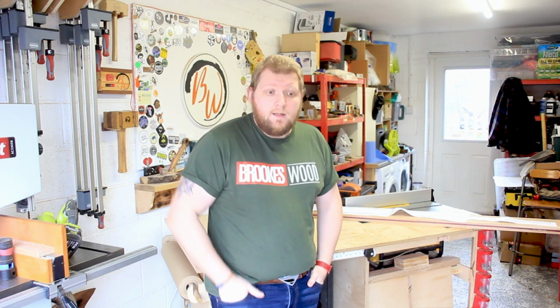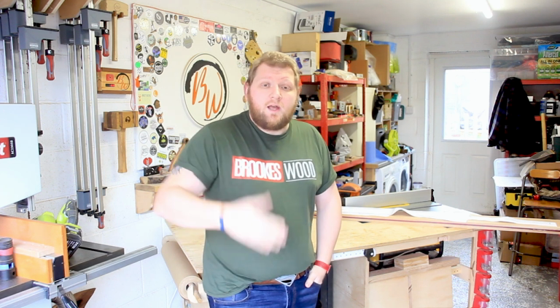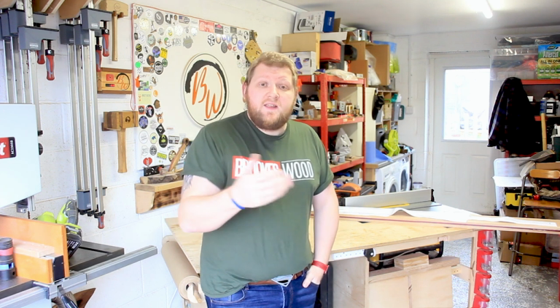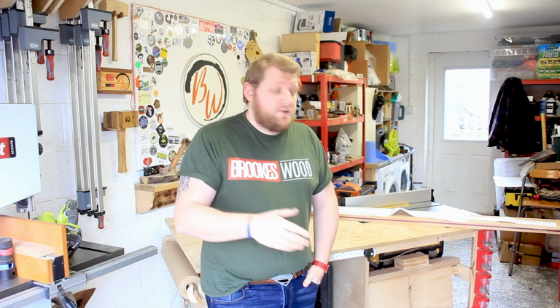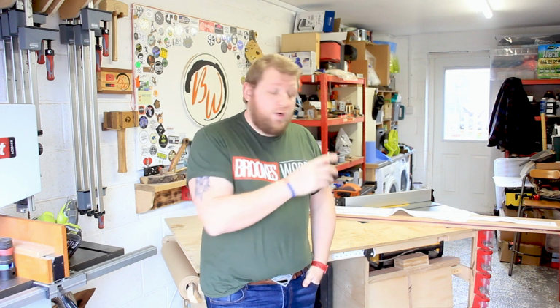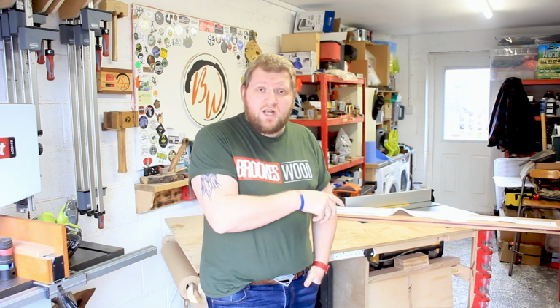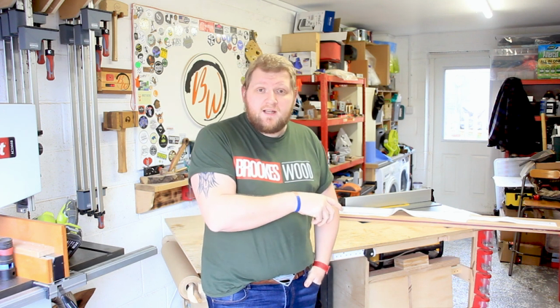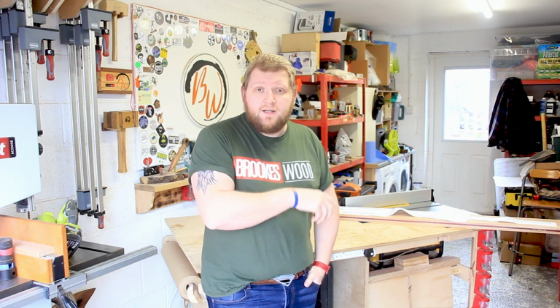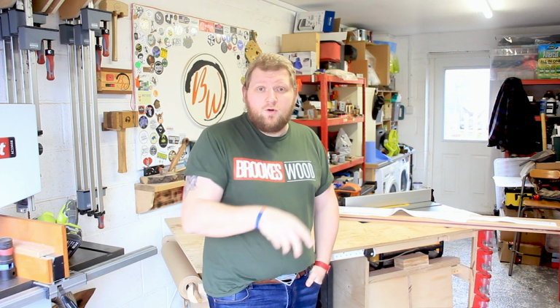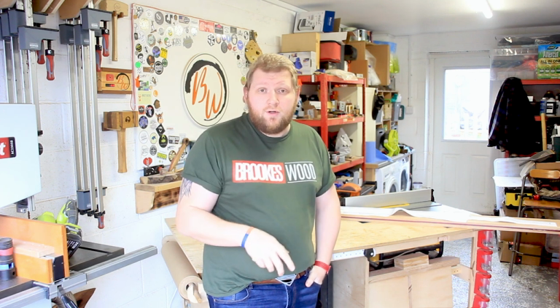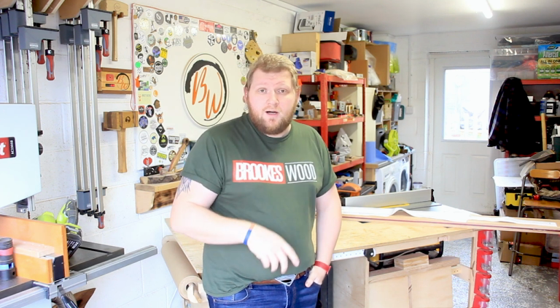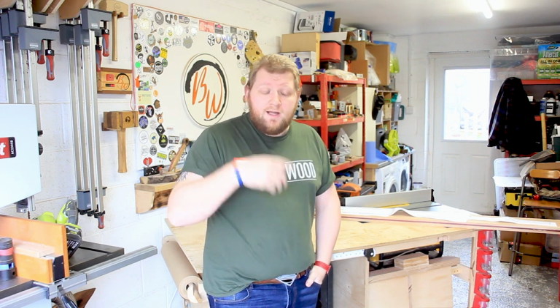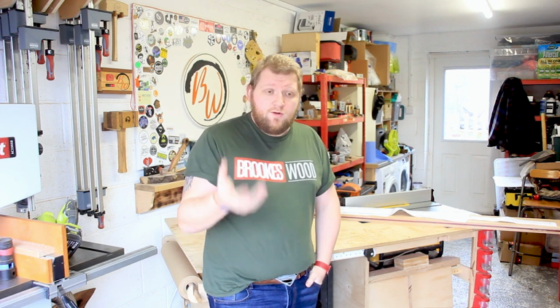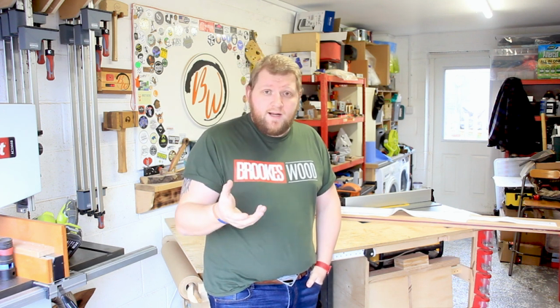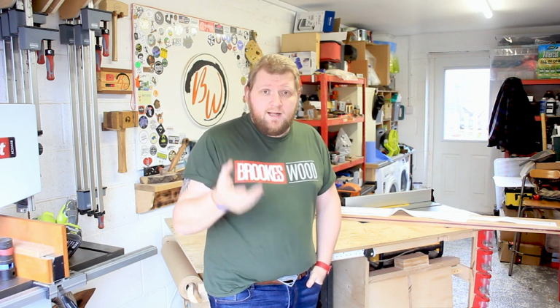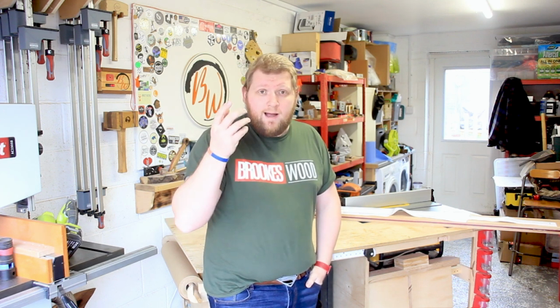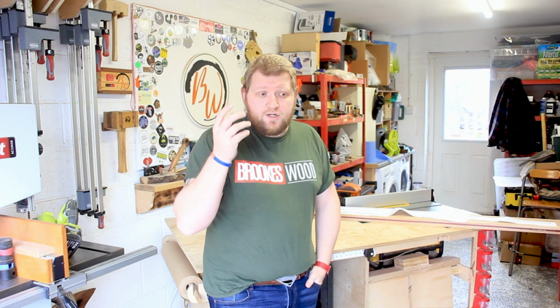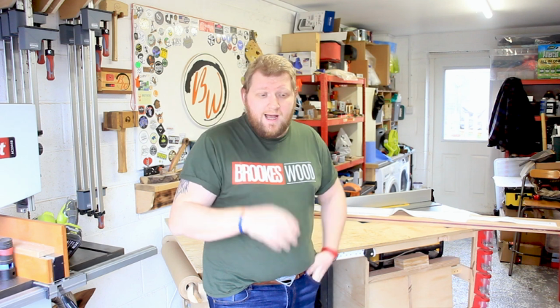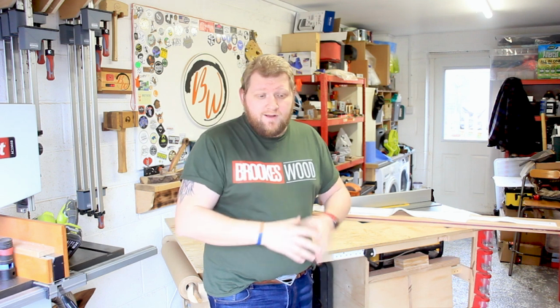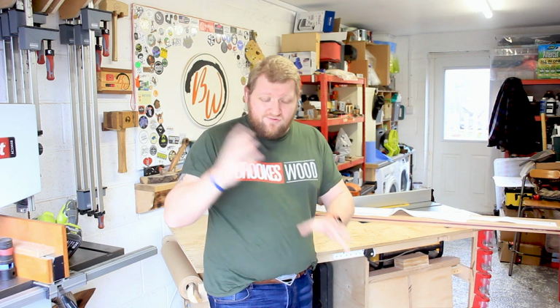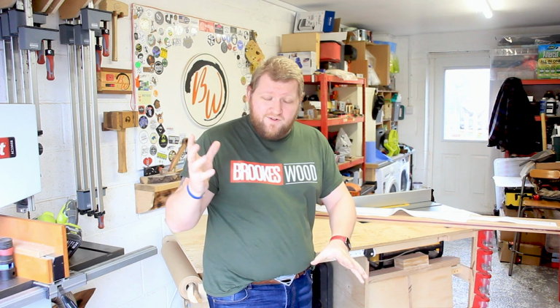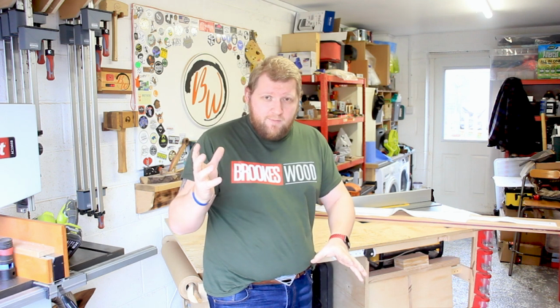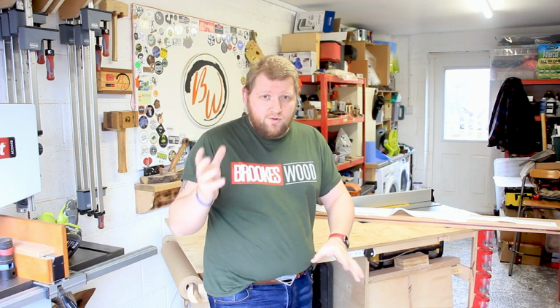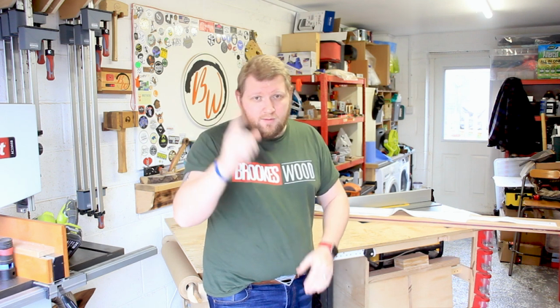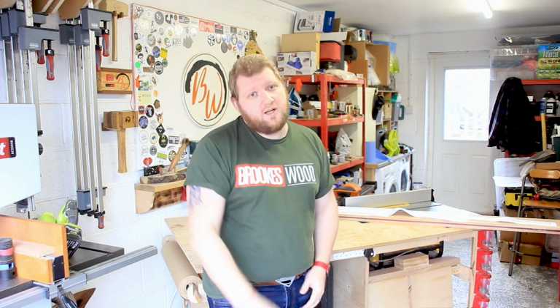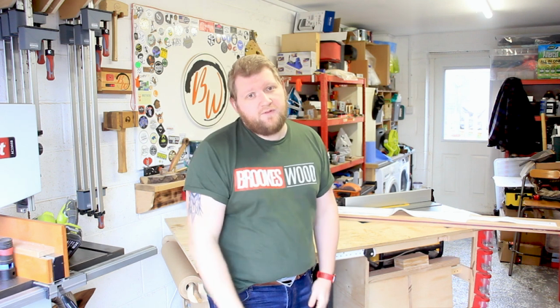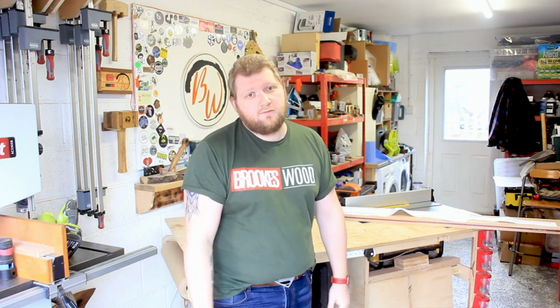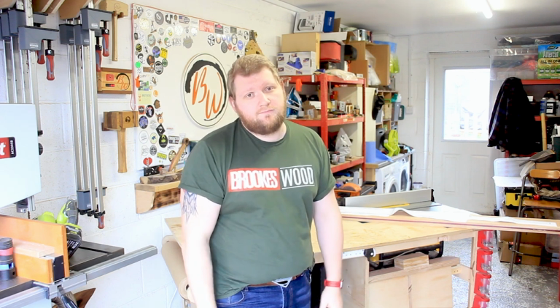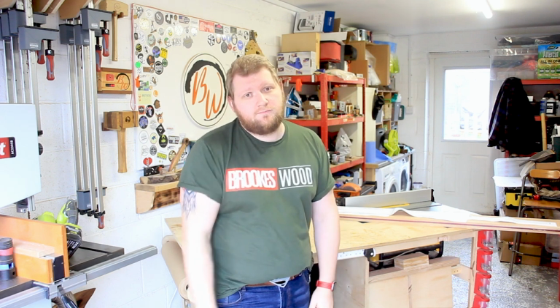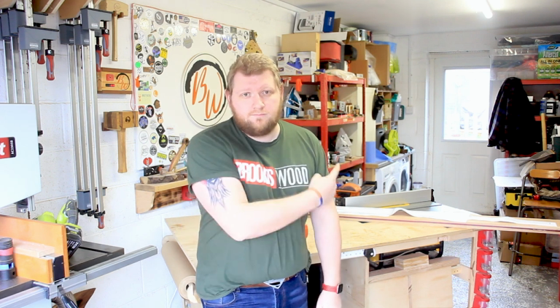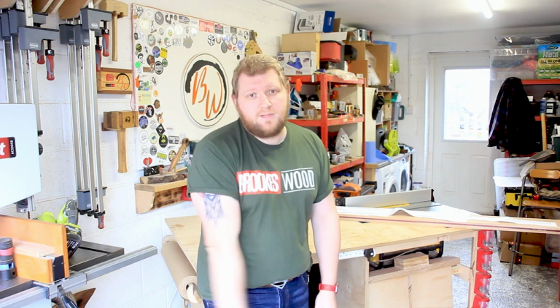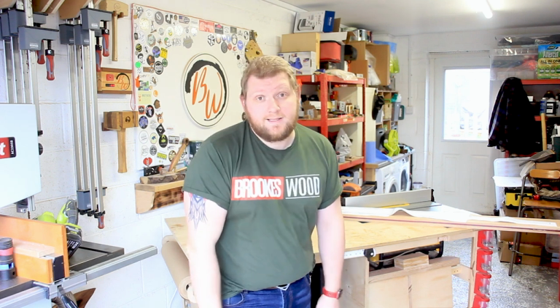So in this episode we're gonna shape this one and get it all glued up, get it all ready, and we should have a rough shape of the sword by the time we finish. Let's go!